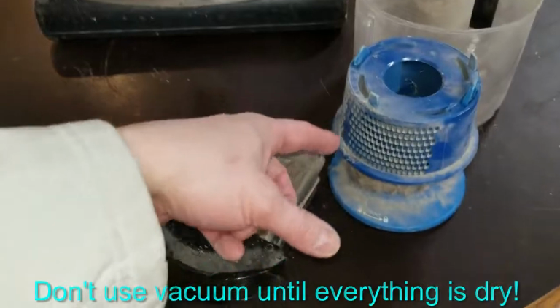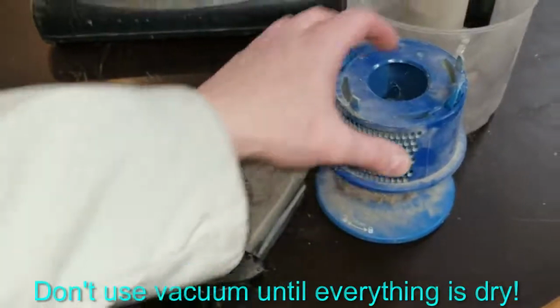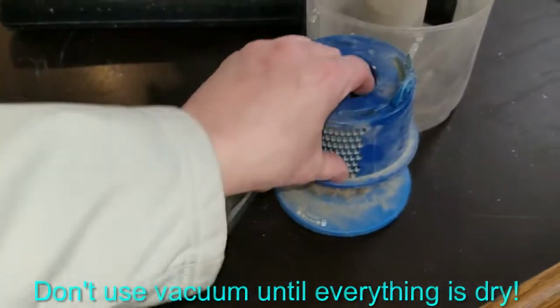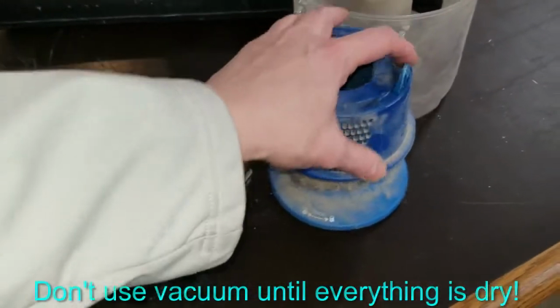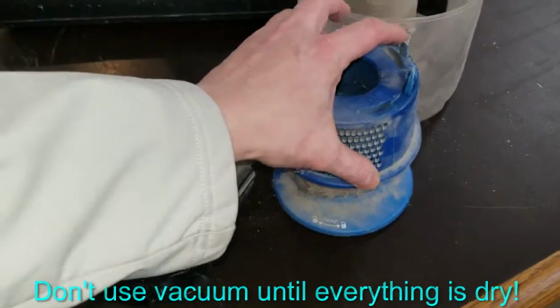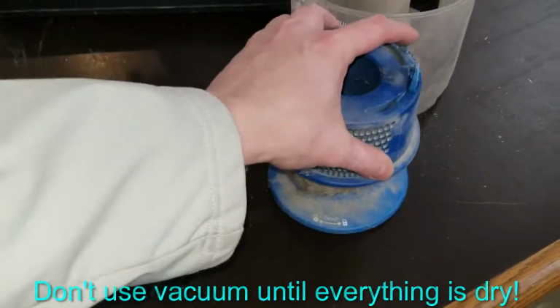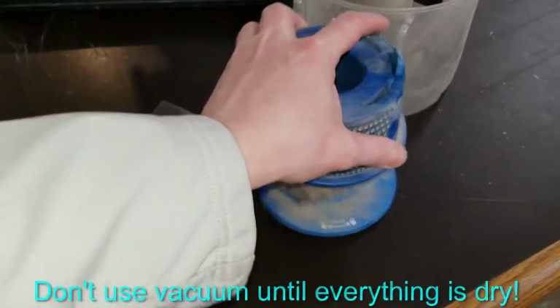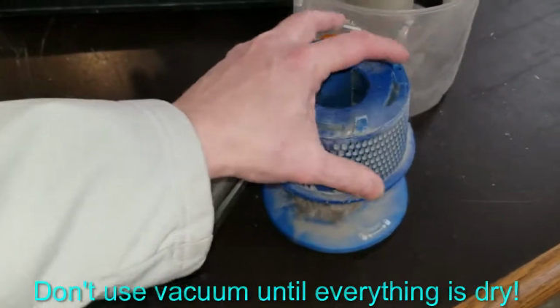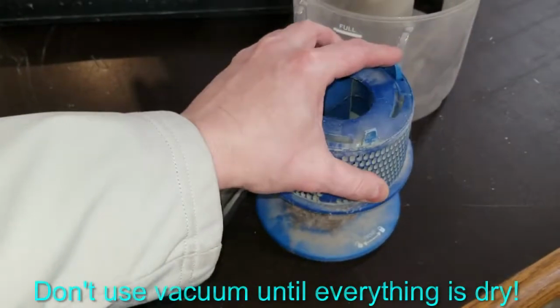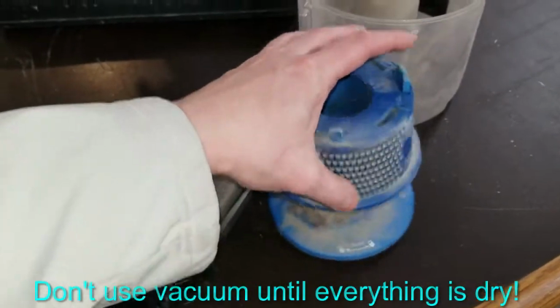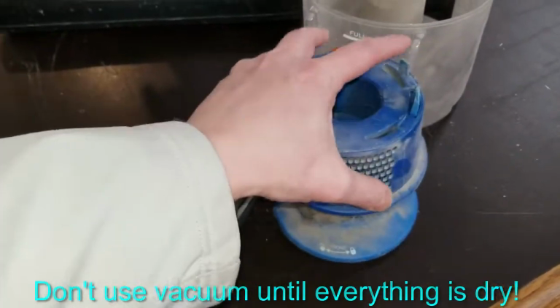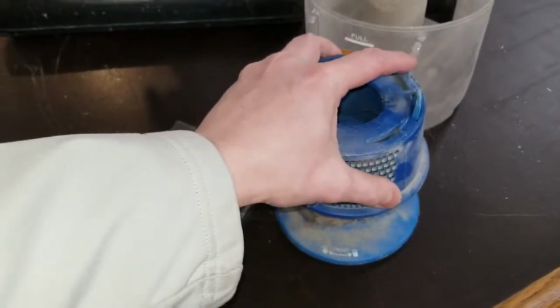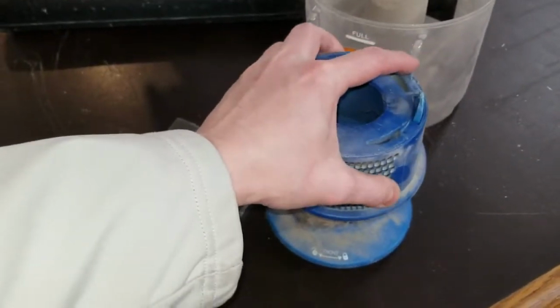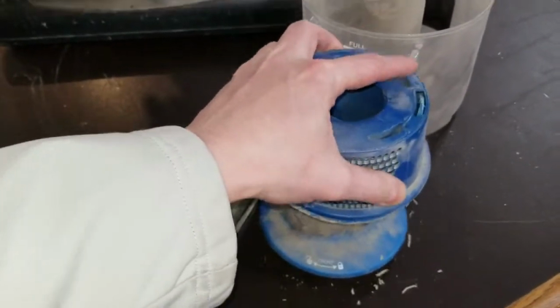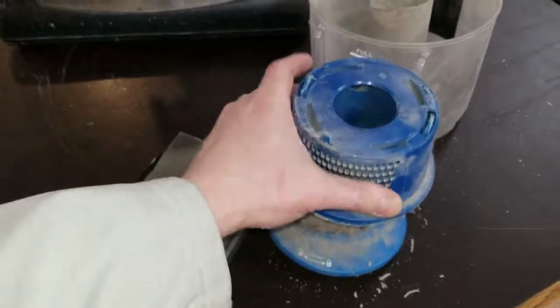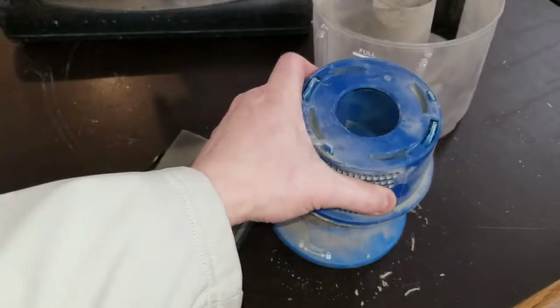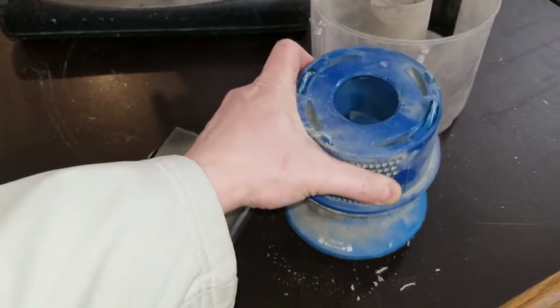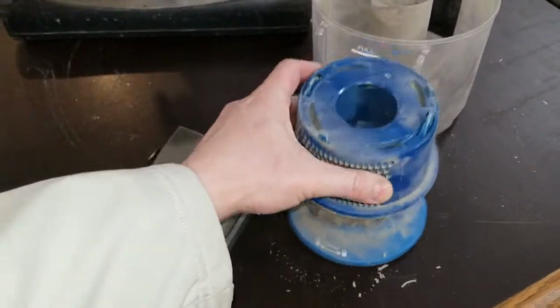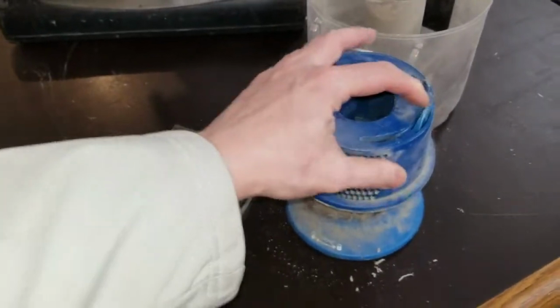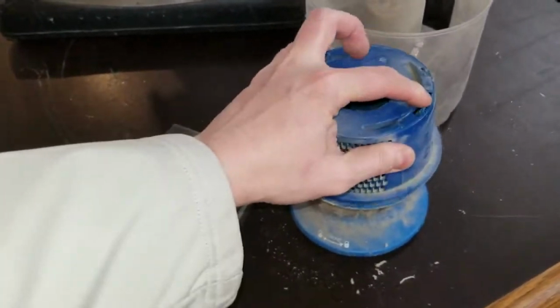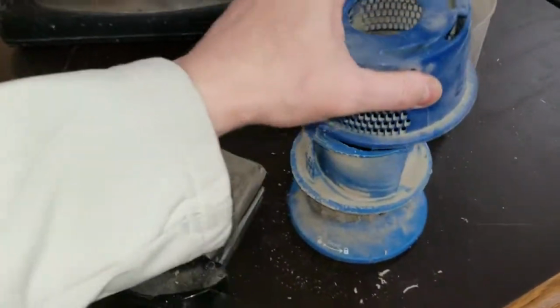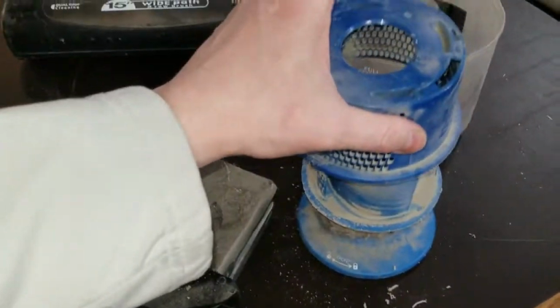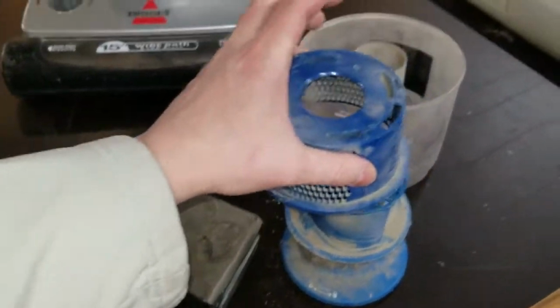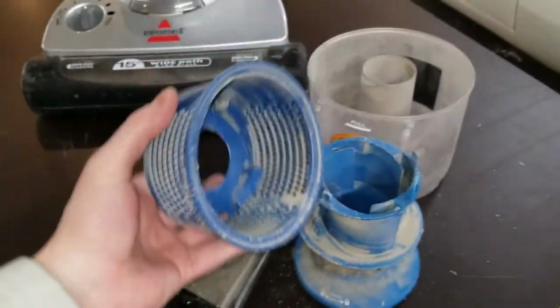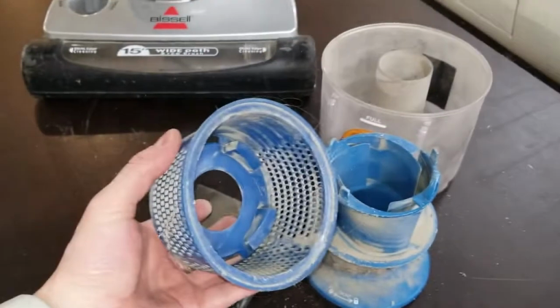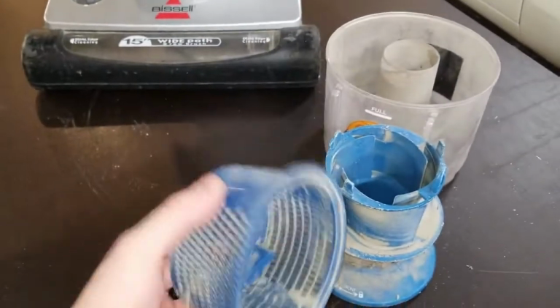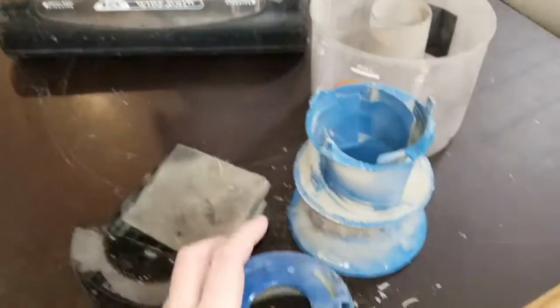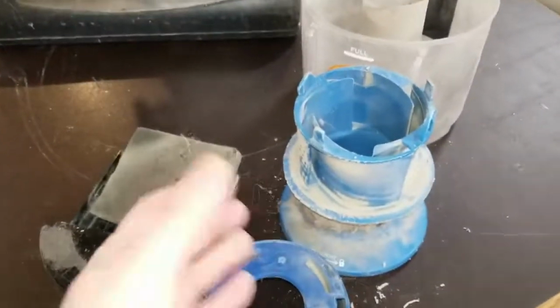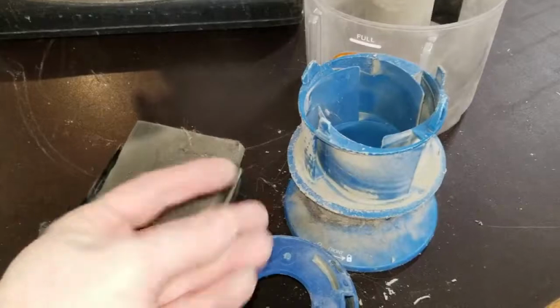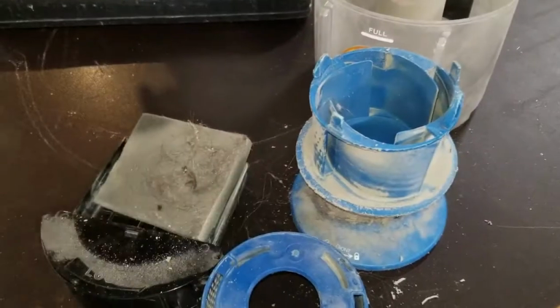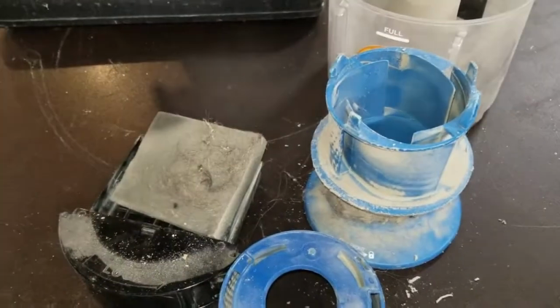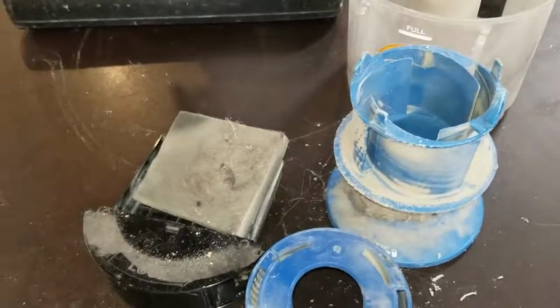This comes apart in most filters — it just simply pops right off. And then you can kind of get in there. After you clean it off, wash it off, you're good to go.